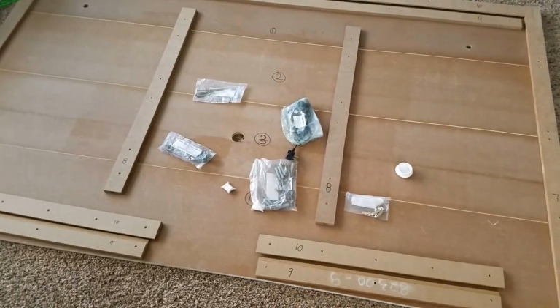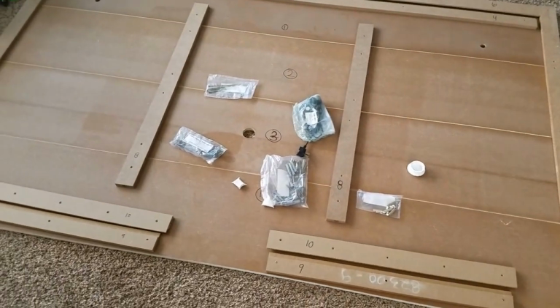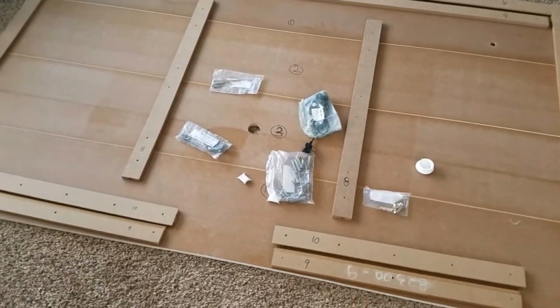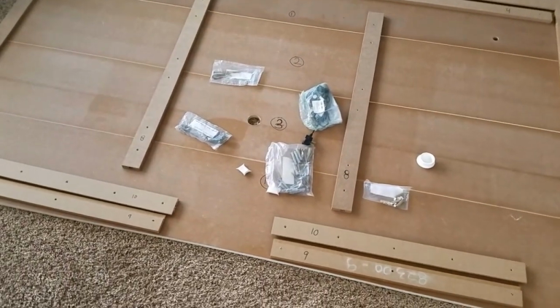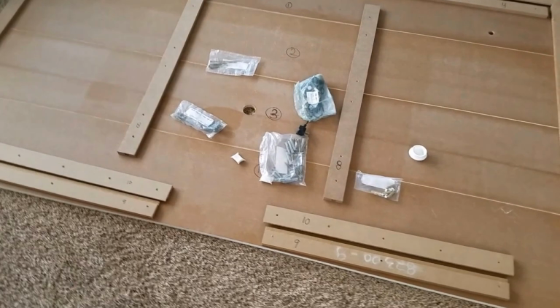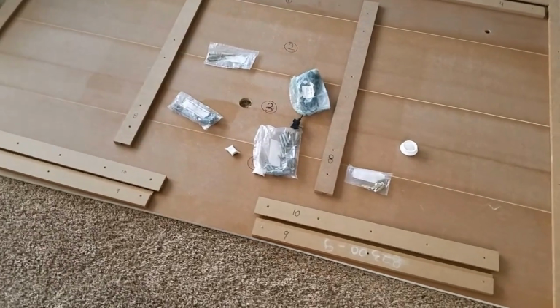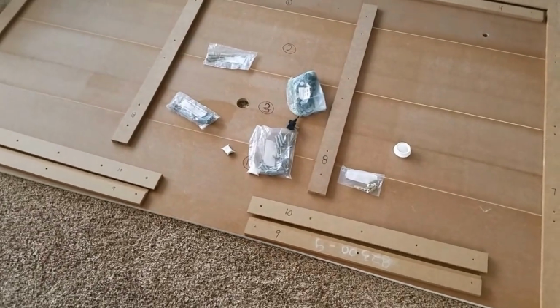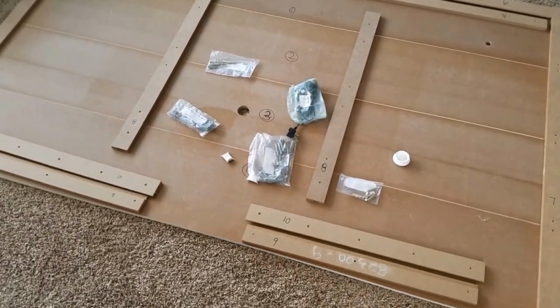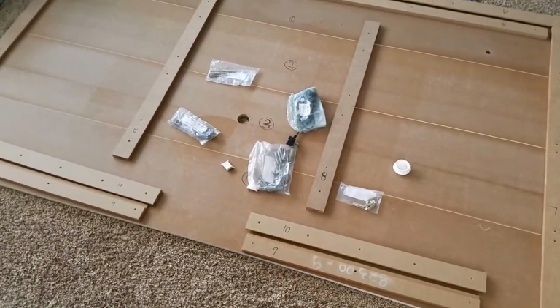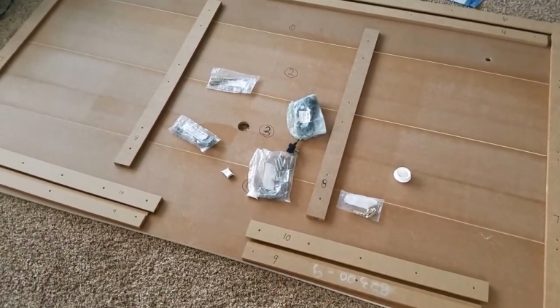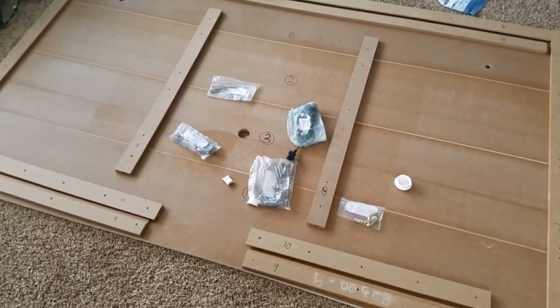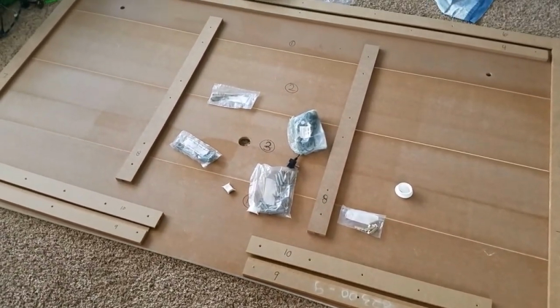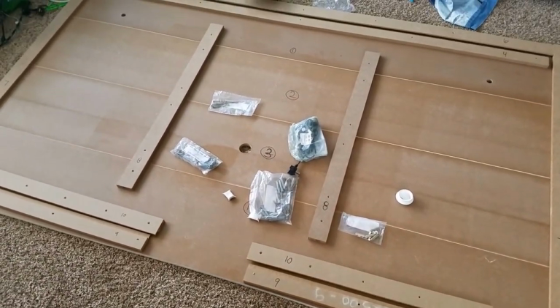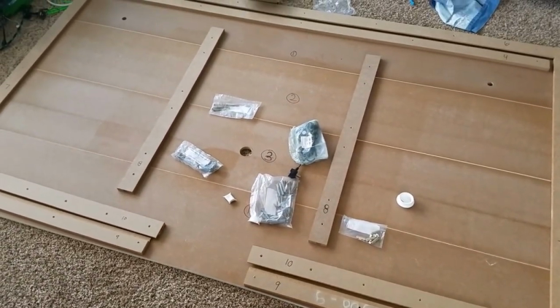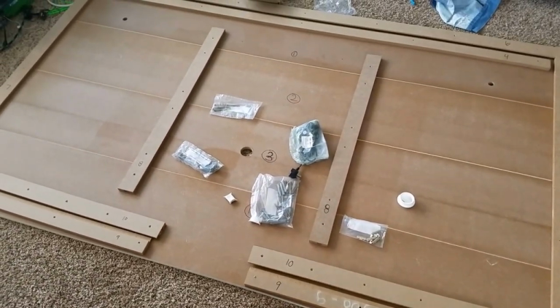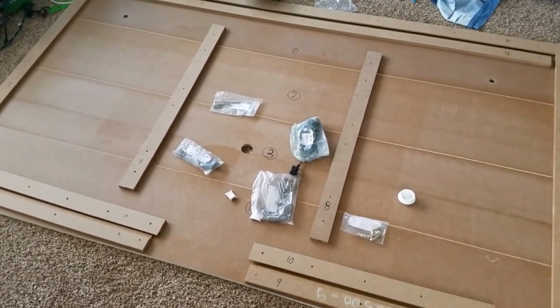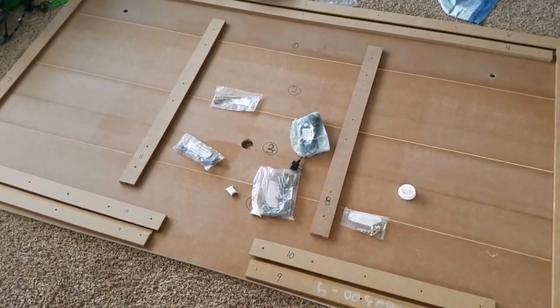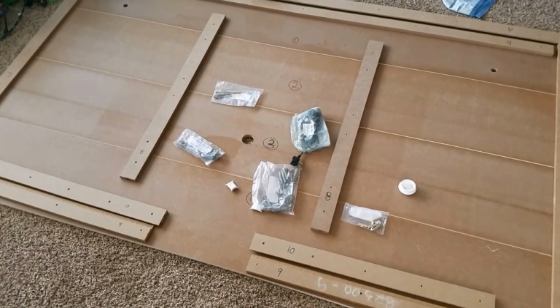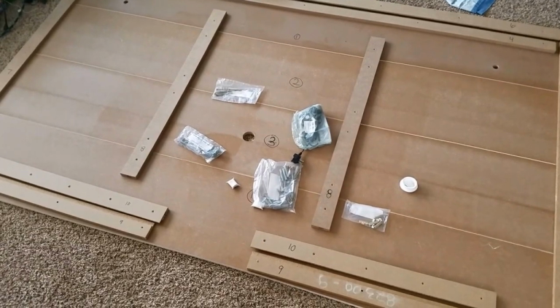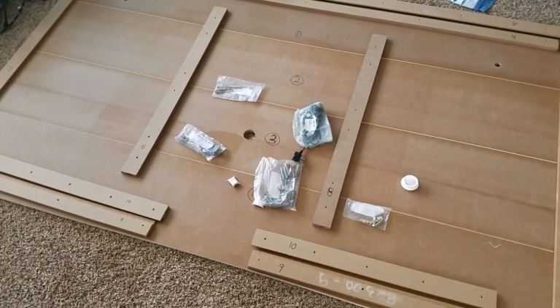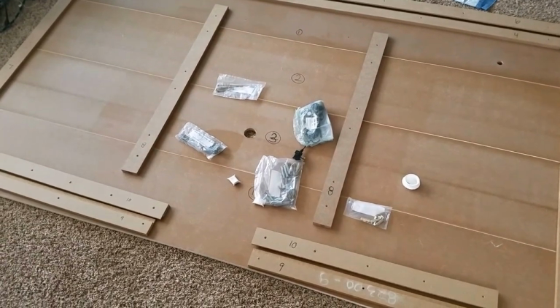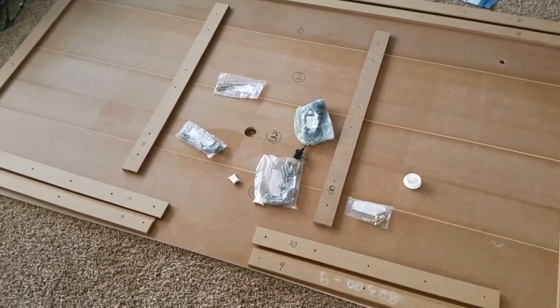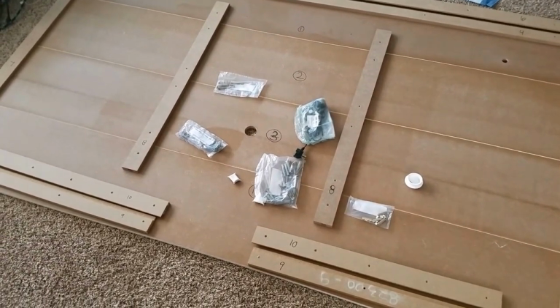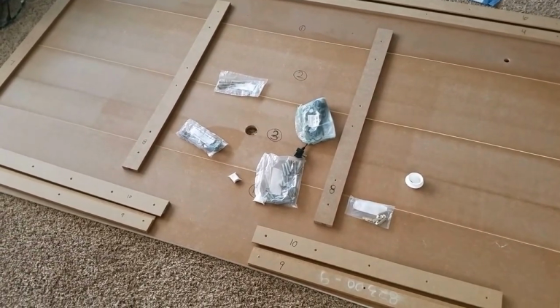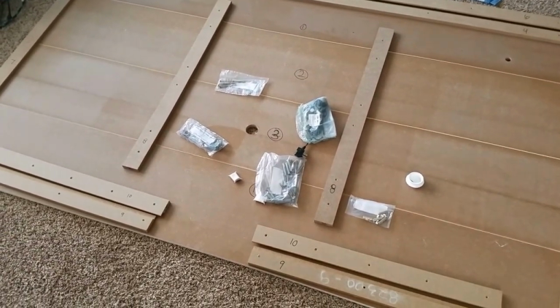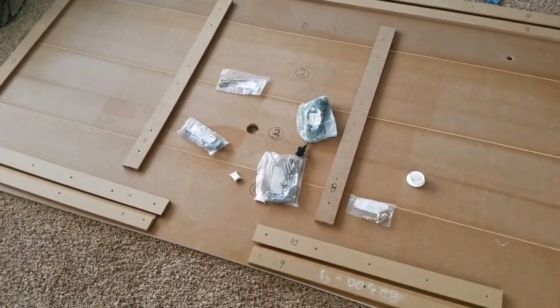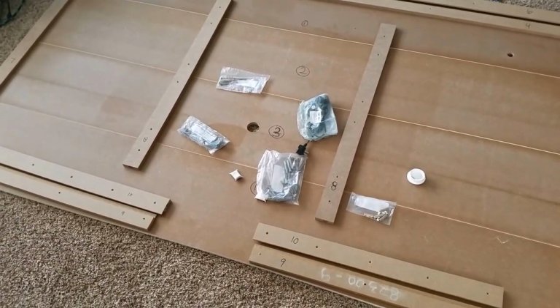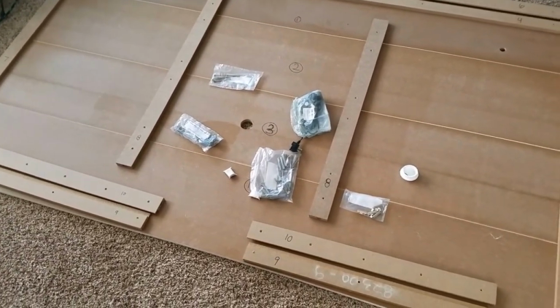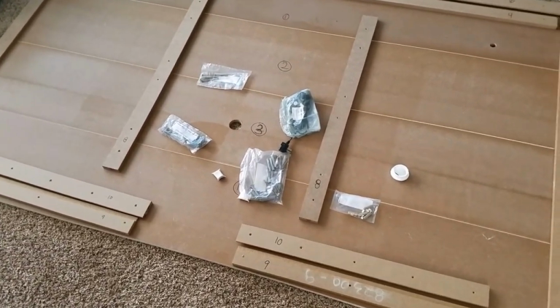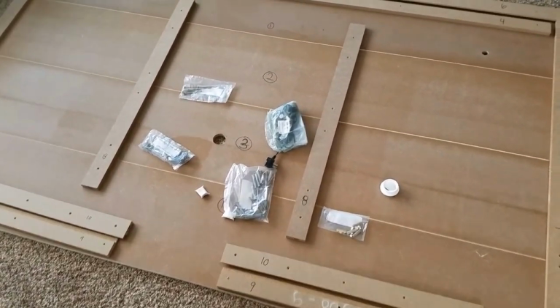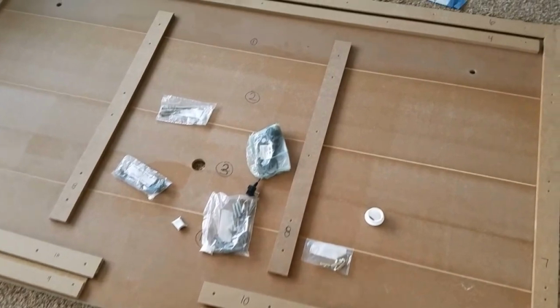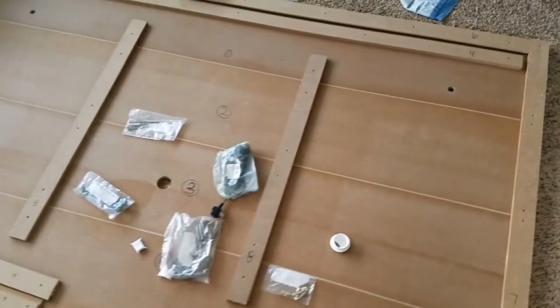Everybody seems to love the style of this panel, but the installation is overly complex and the instructions are unclear, so I figured I'd put together this video after reading carefully and see if I can help a few people out.